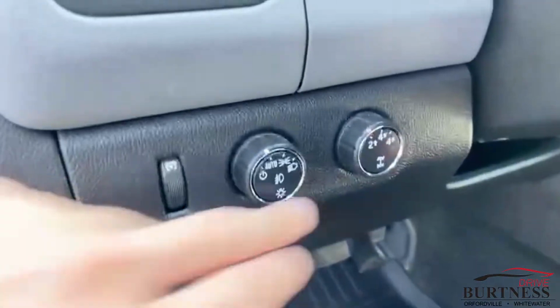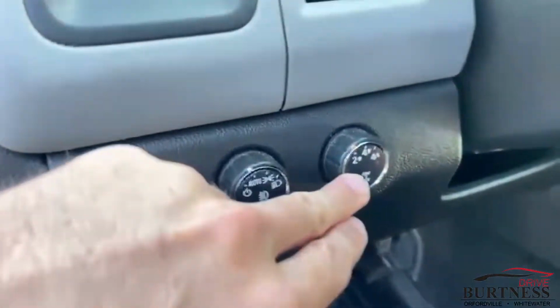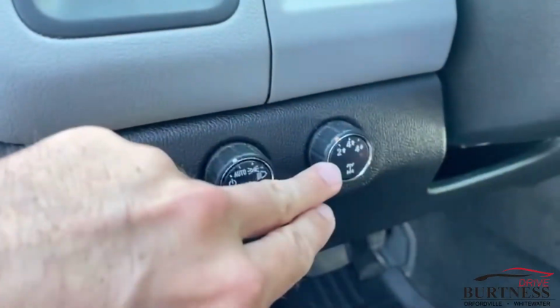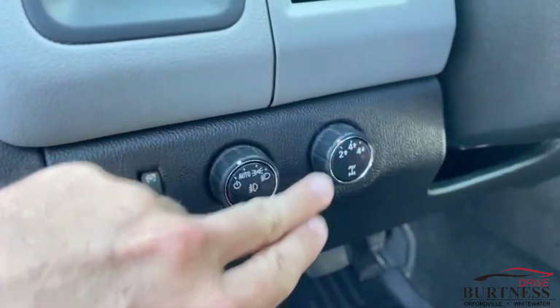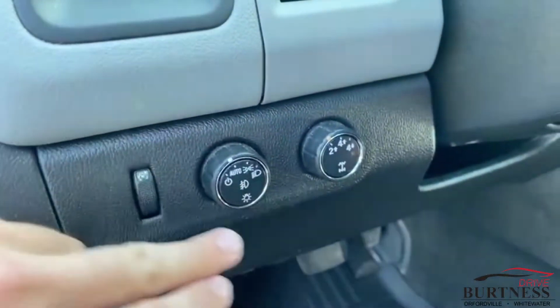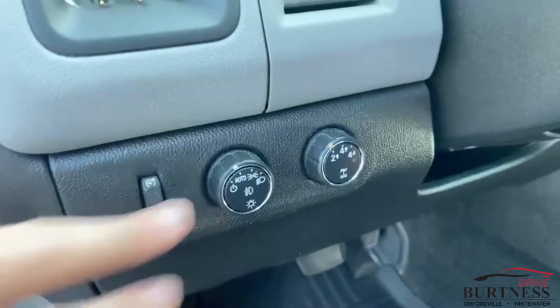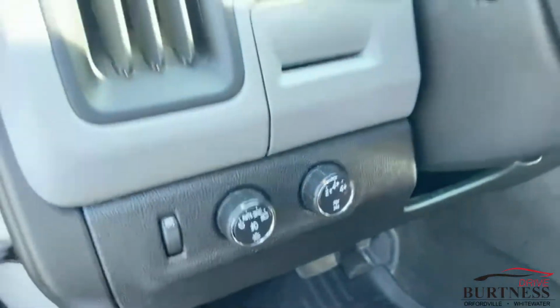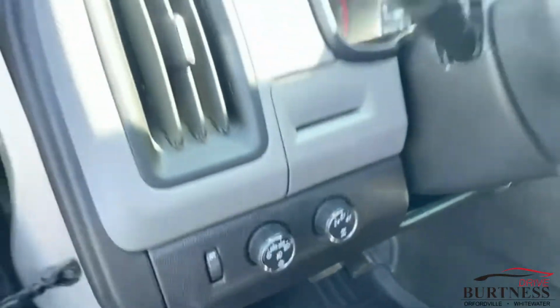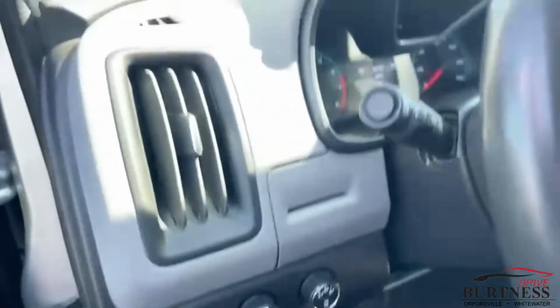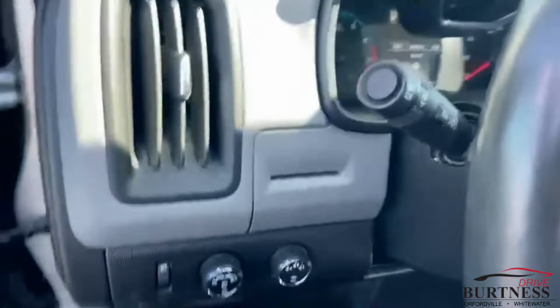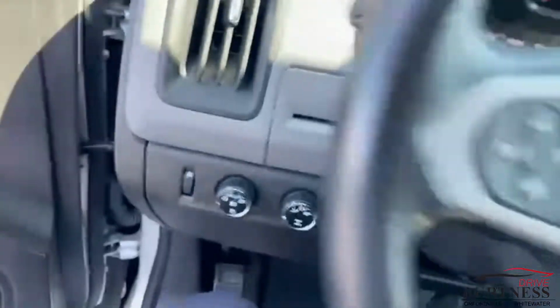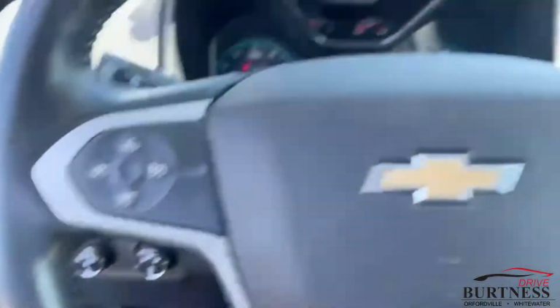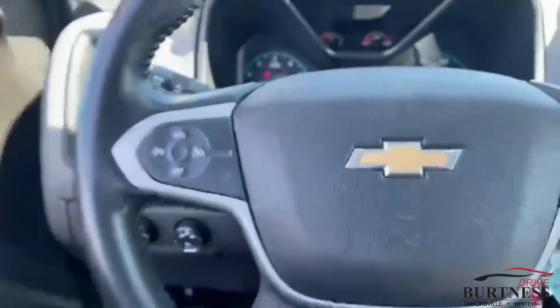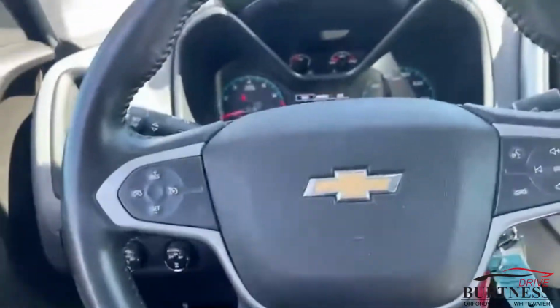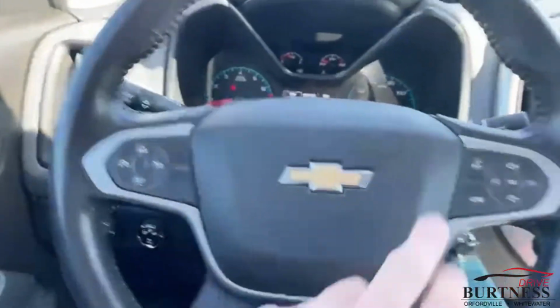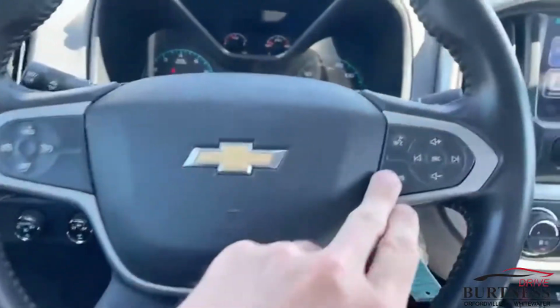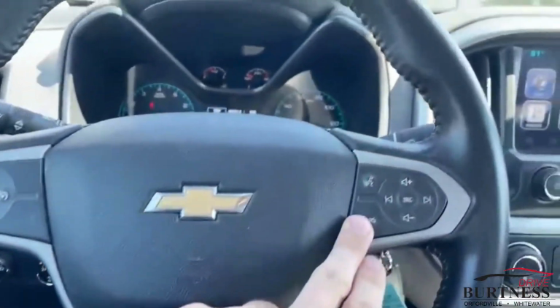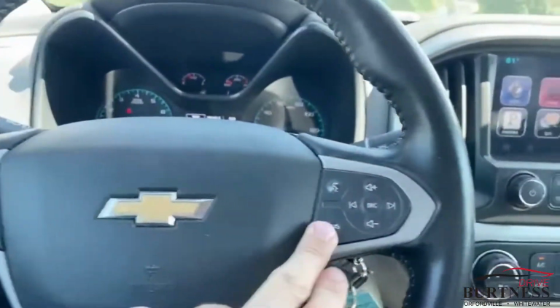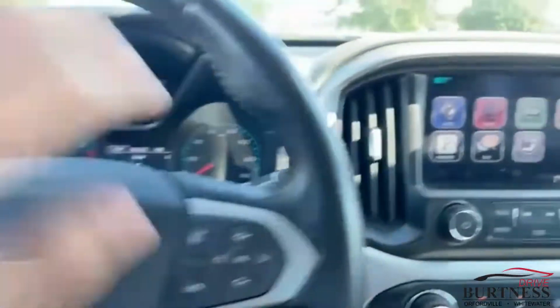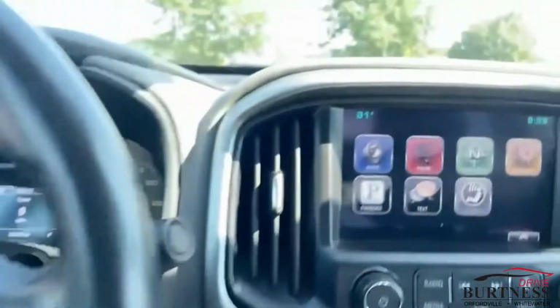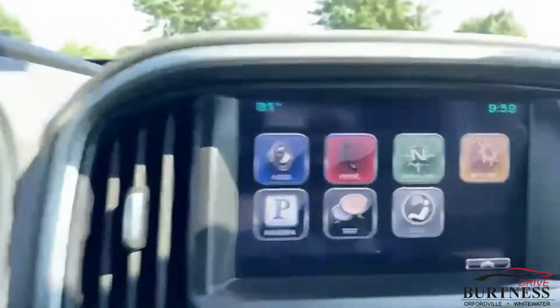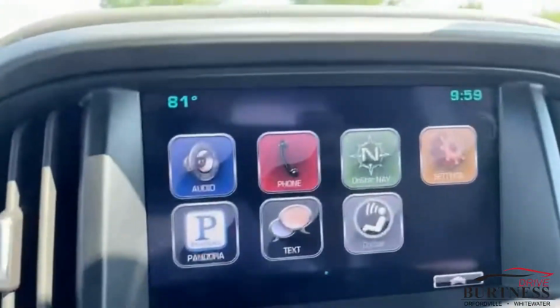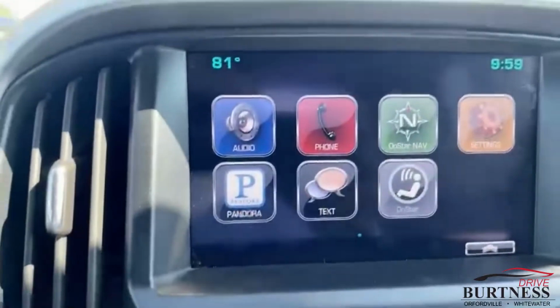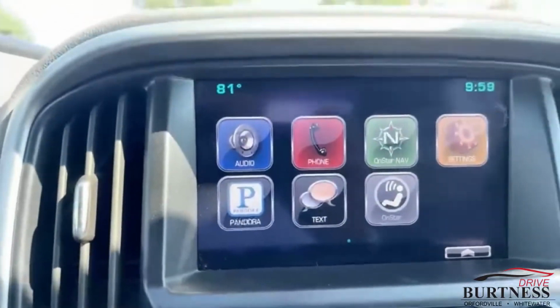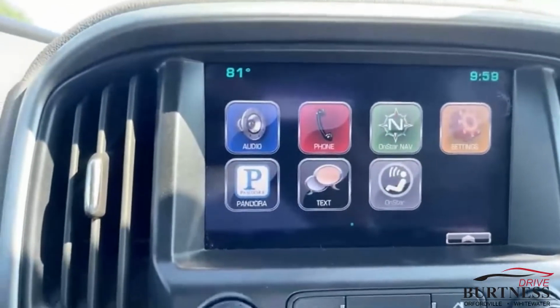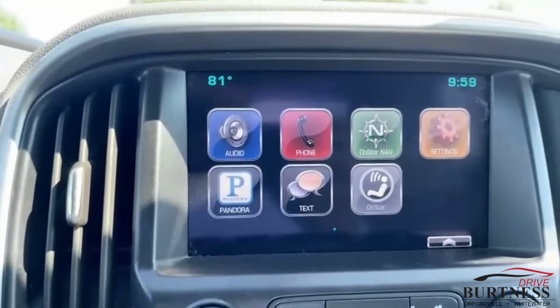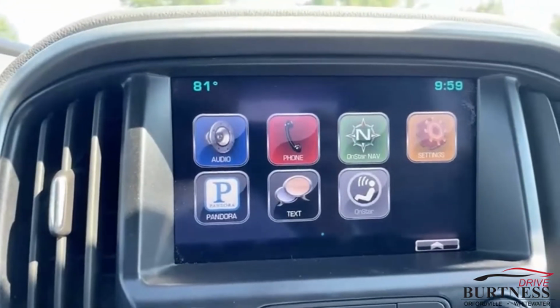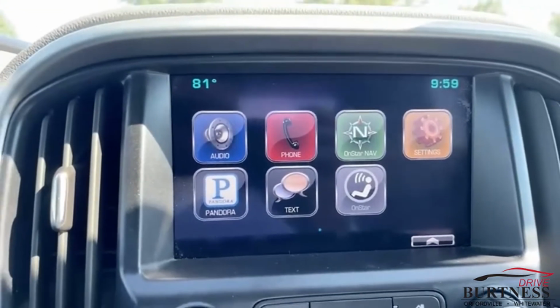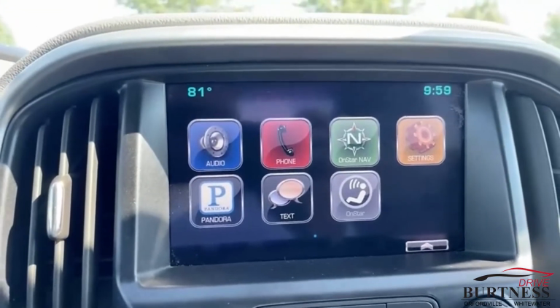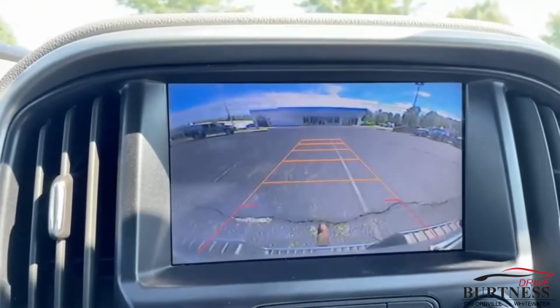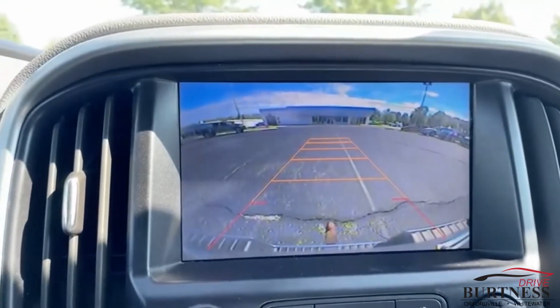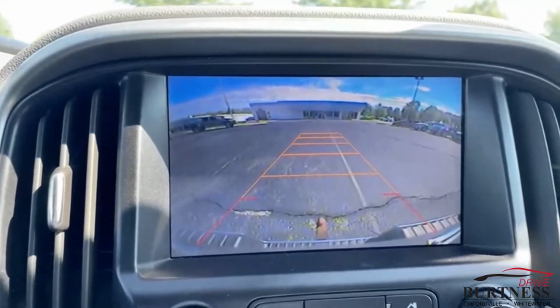You got your 4-wheel drive settings here, automatic headlights, cruise control, and Bluetooth options here.